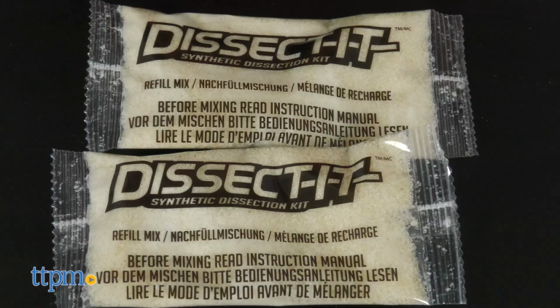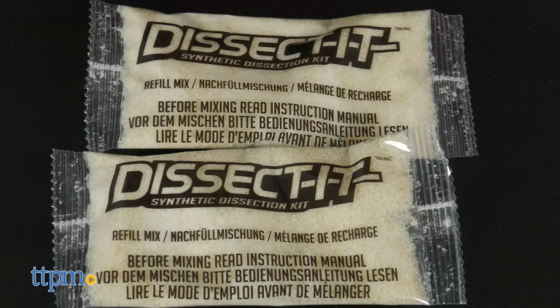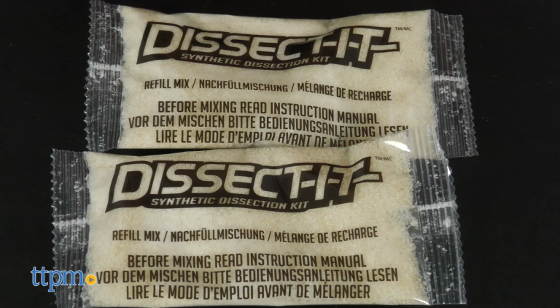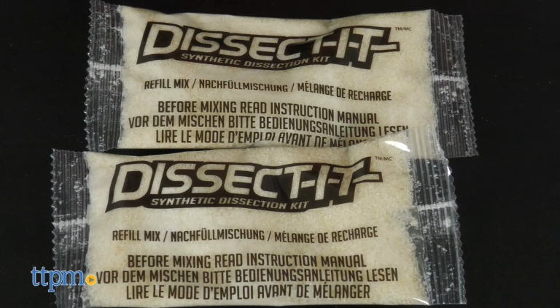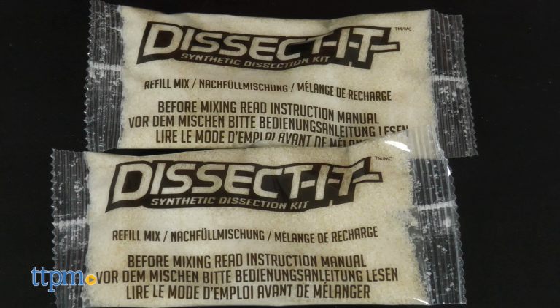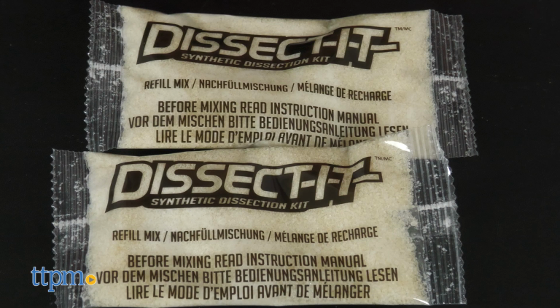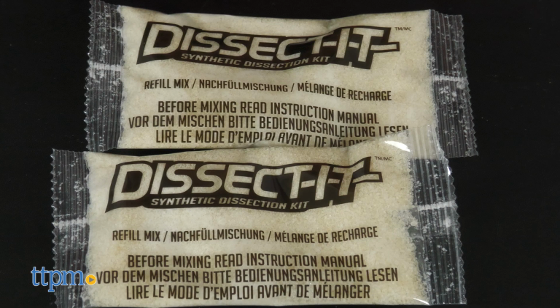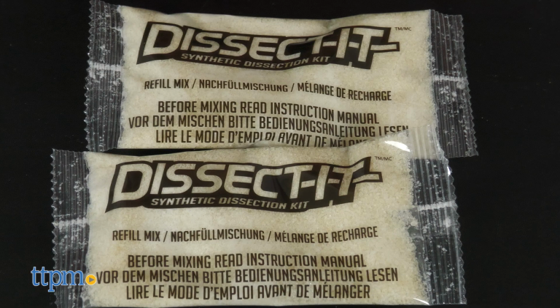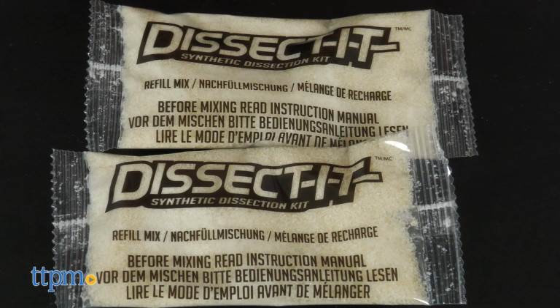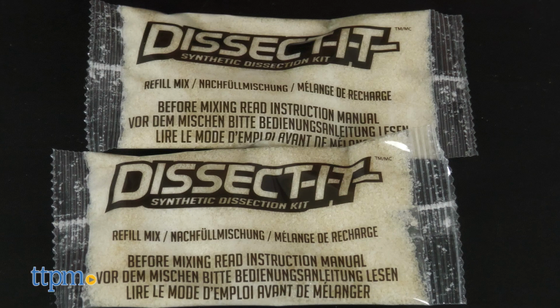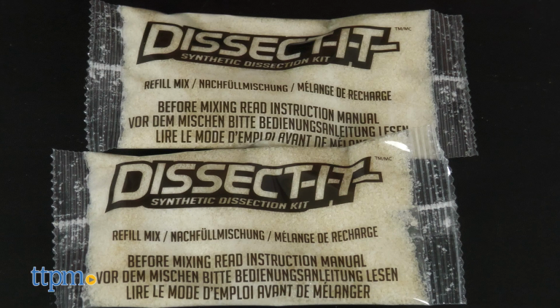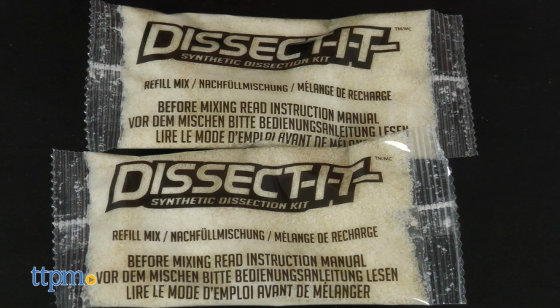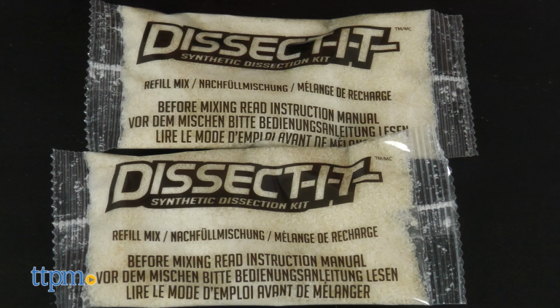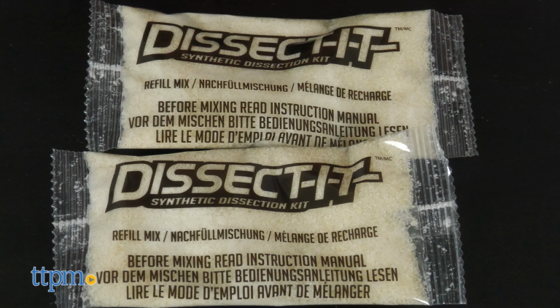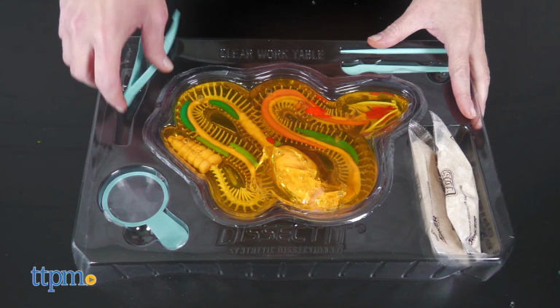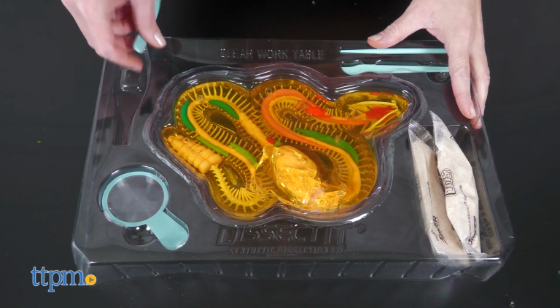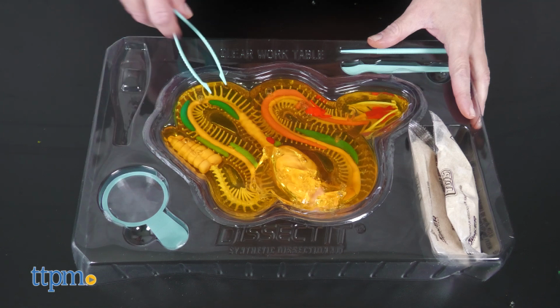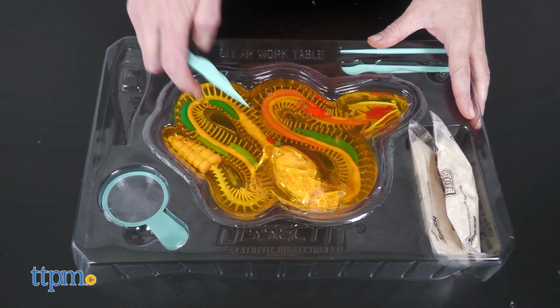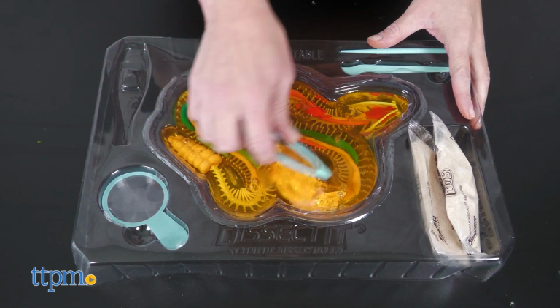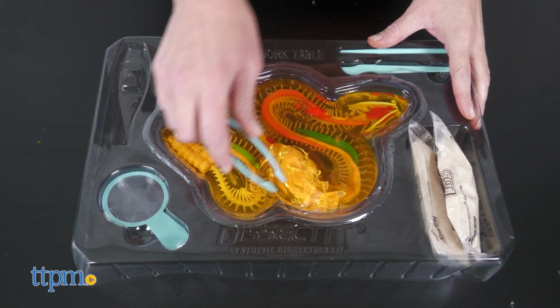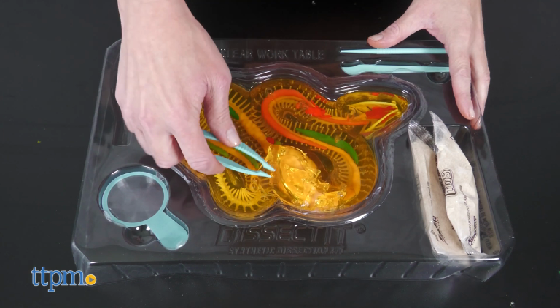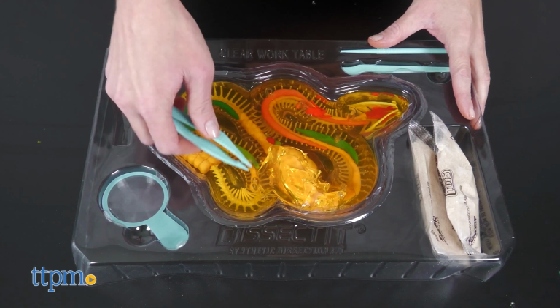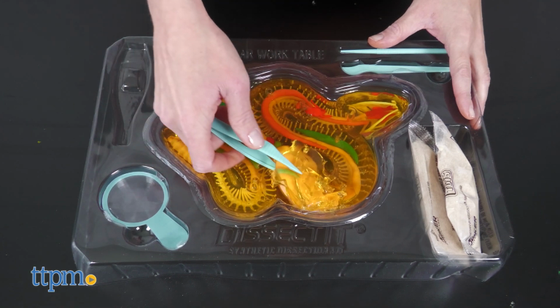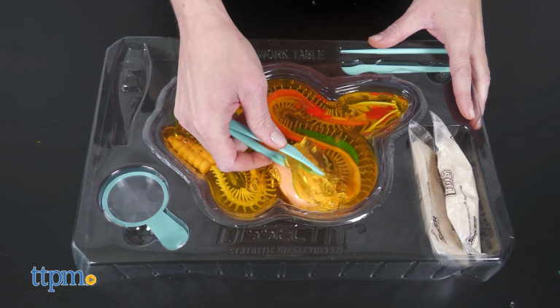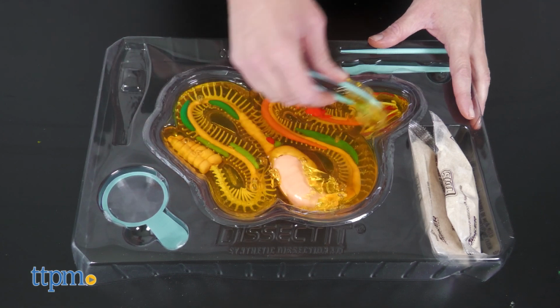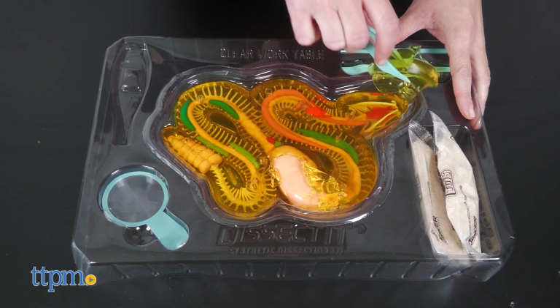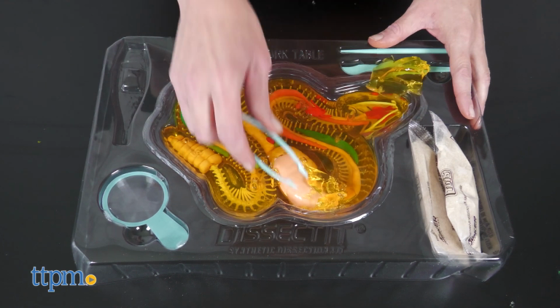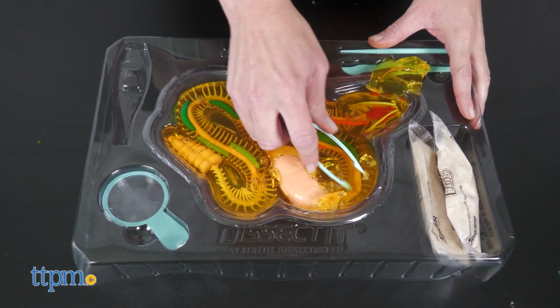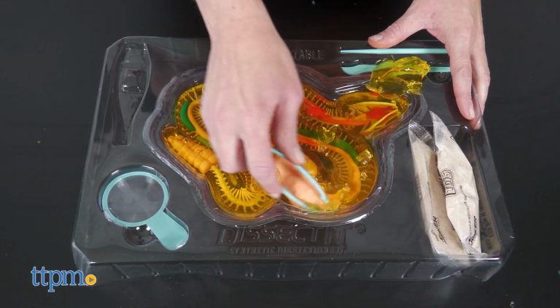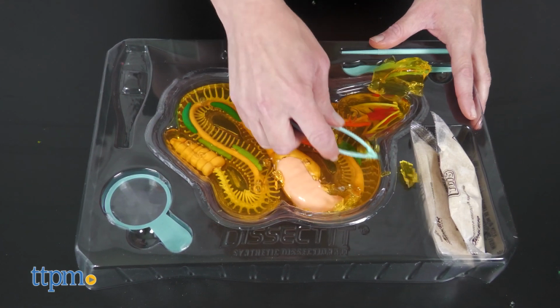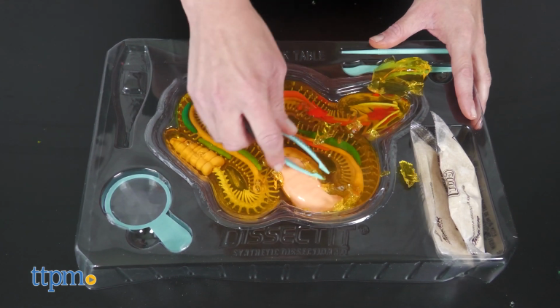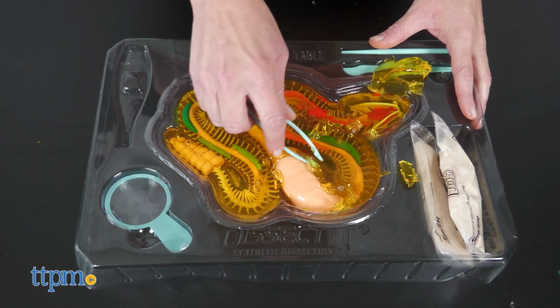These larger sets also come with refill mixes so that kids can do the dissection more than once. These STEM kits do have a bit of a gross-out factor and they're going to be a little messy, but they're also going to be fun for curious kids.